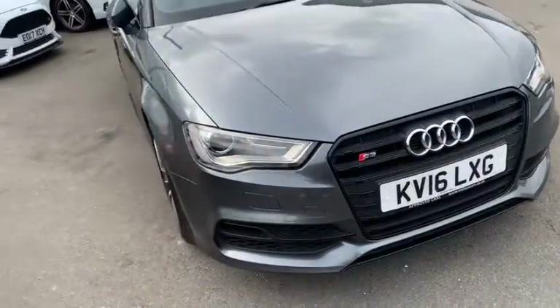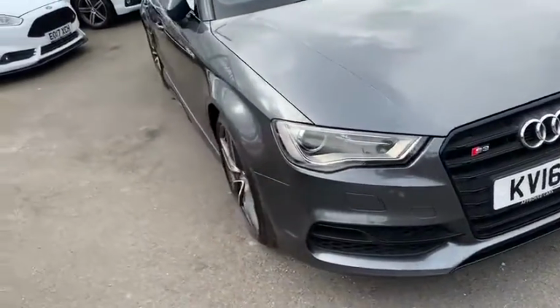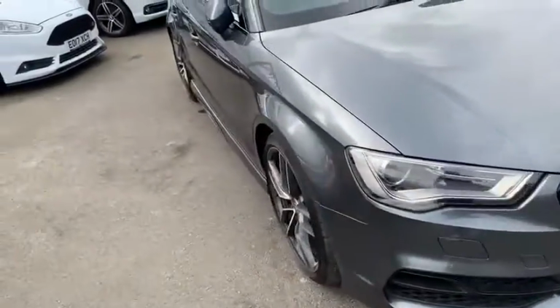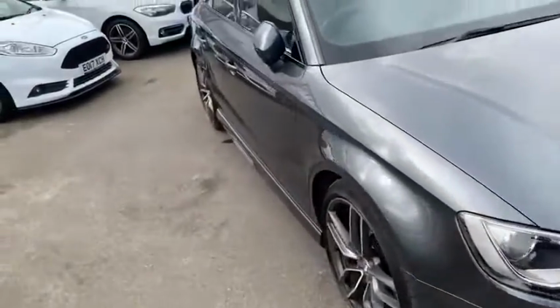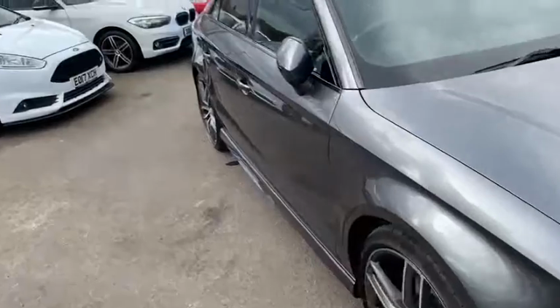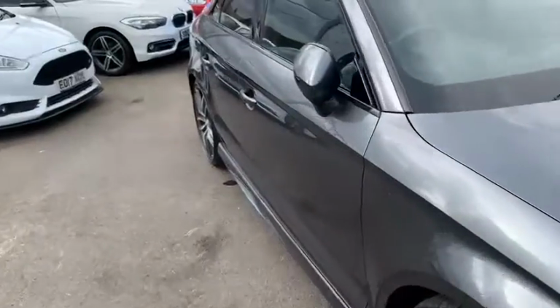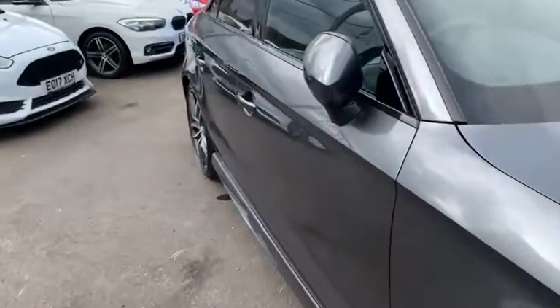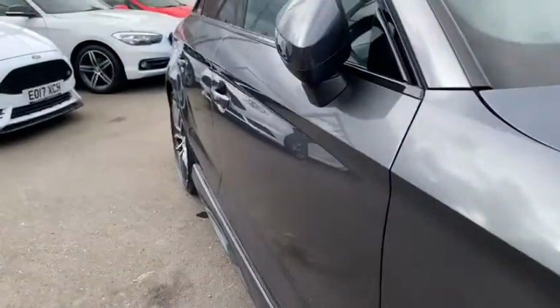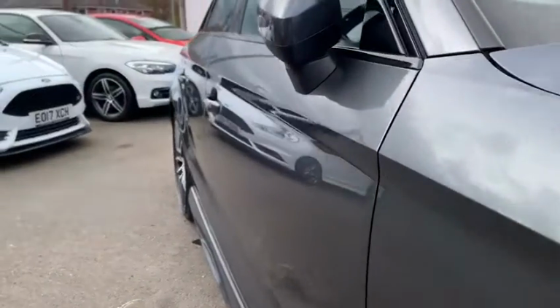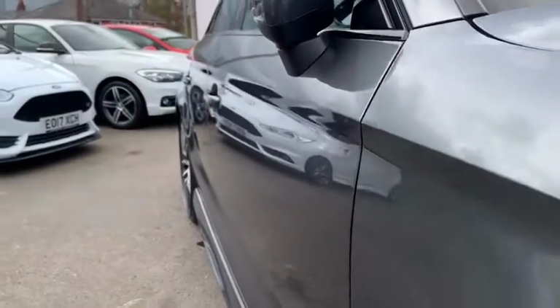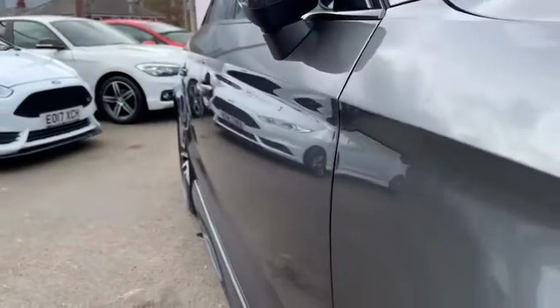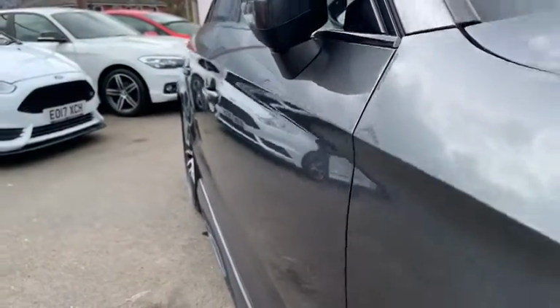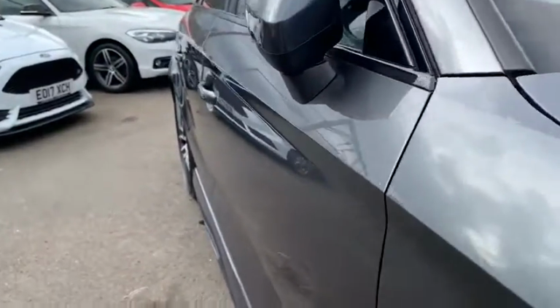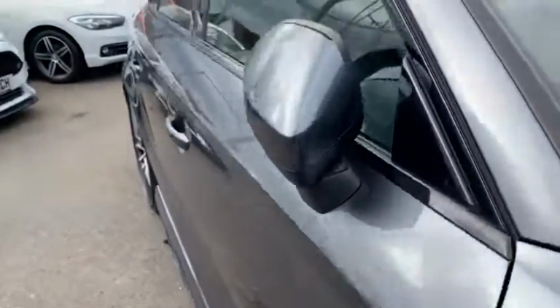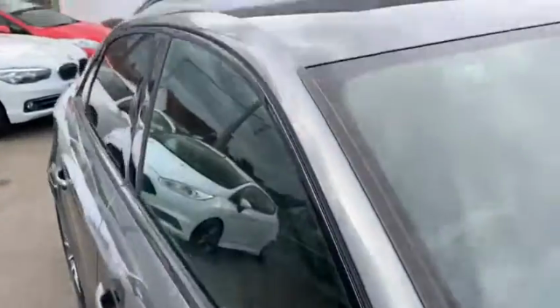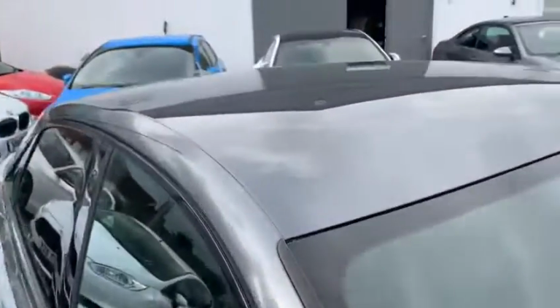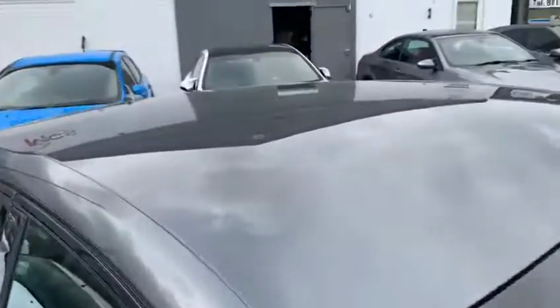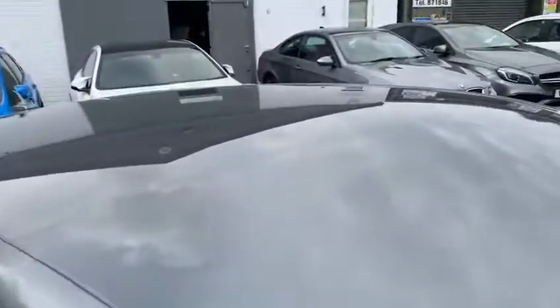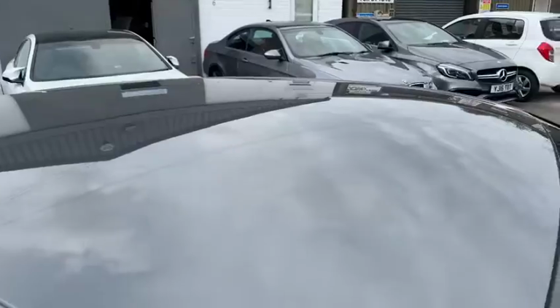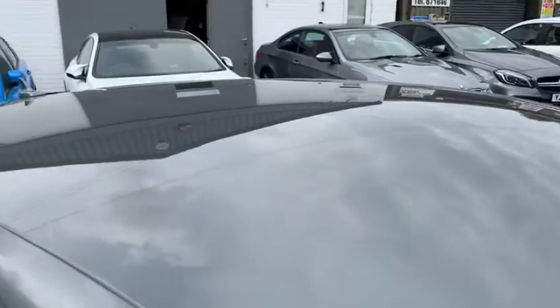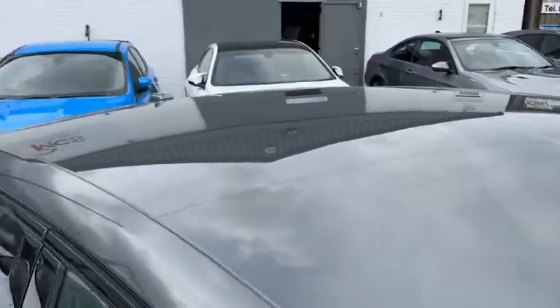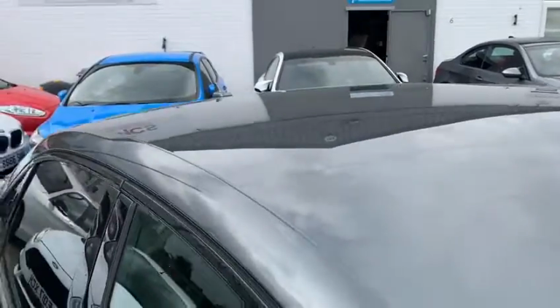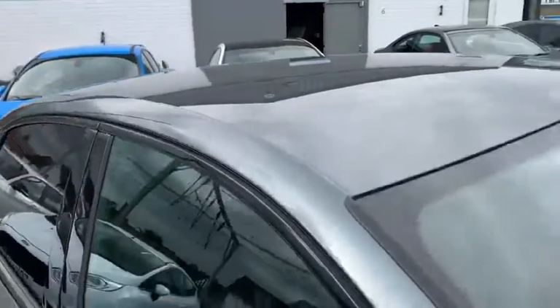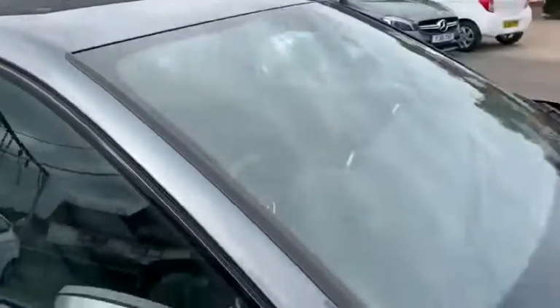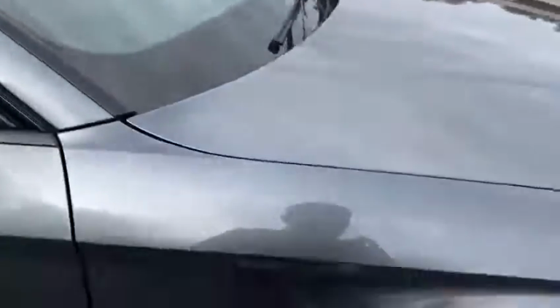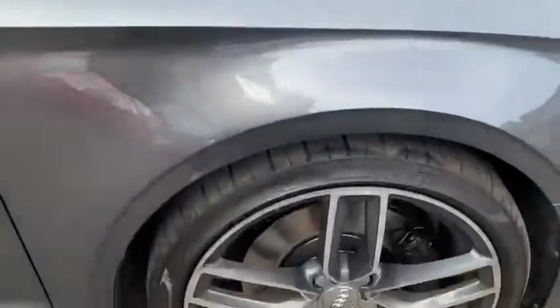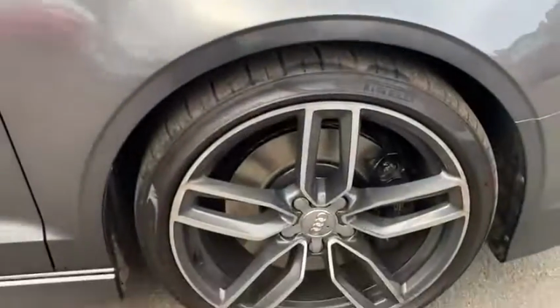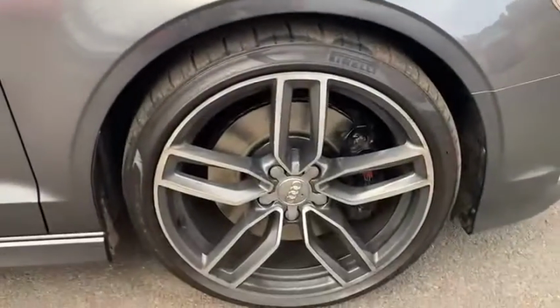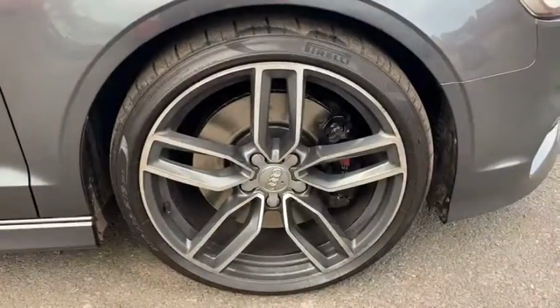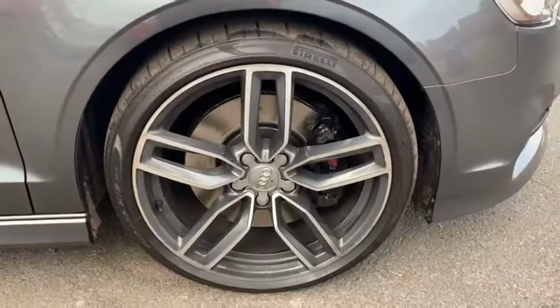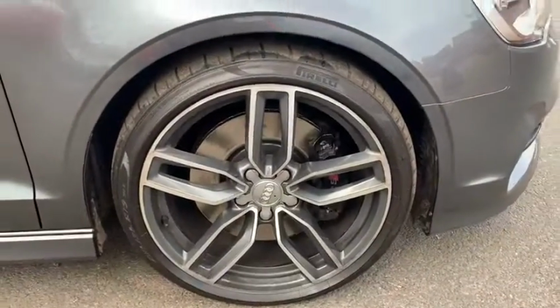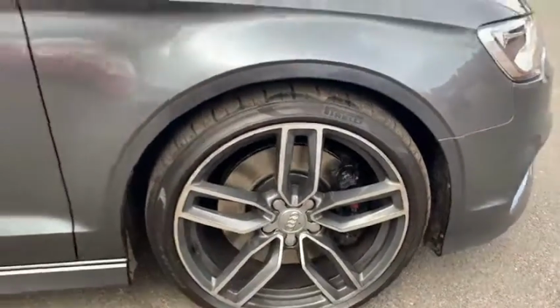Just going to go around the outside of the car, down the sides. Make sure there's no dents coming up as you can see. Same with the roof, no dents there. Going around the wheels, all are in perfect condition.